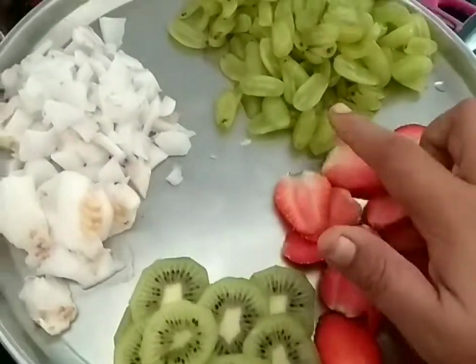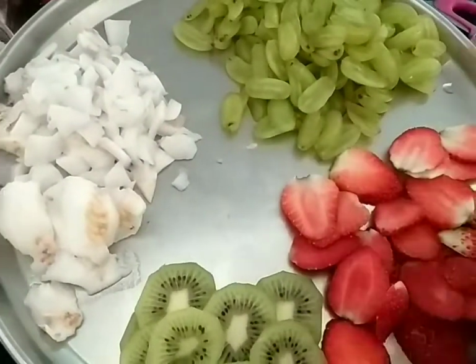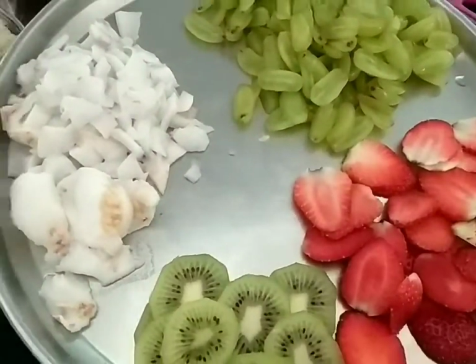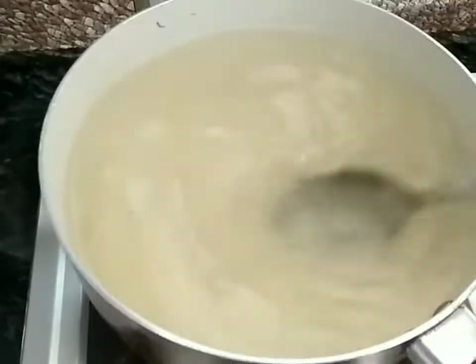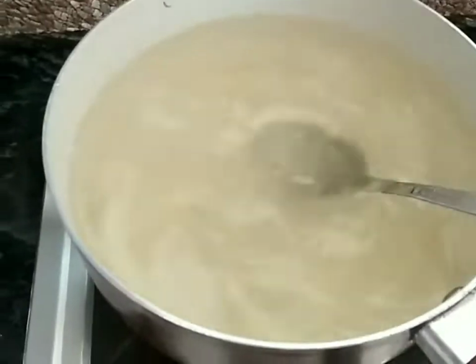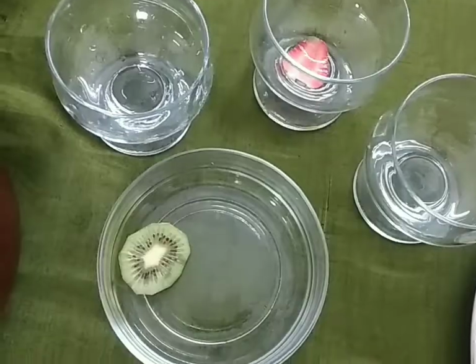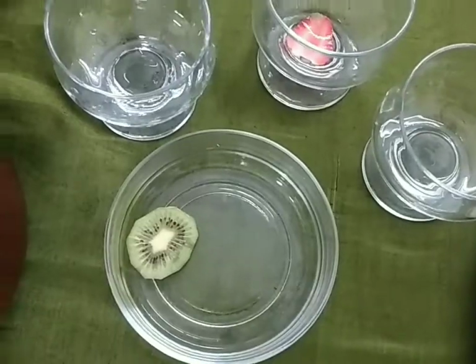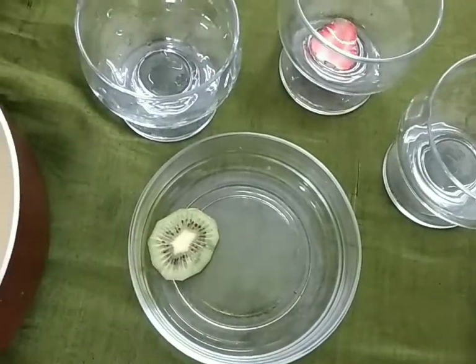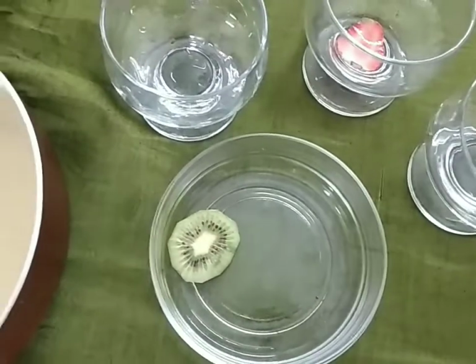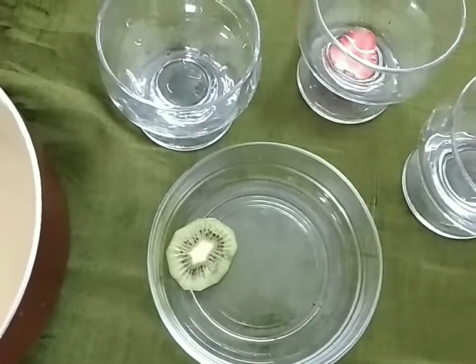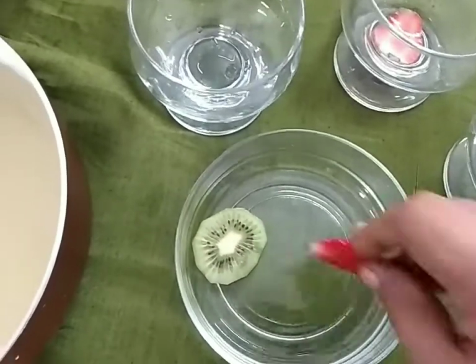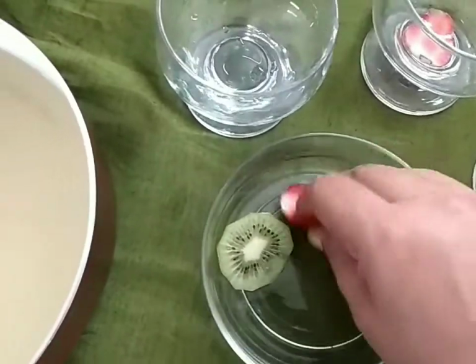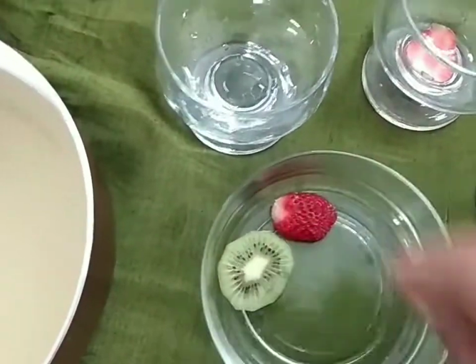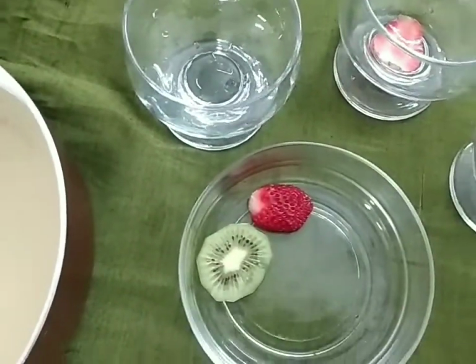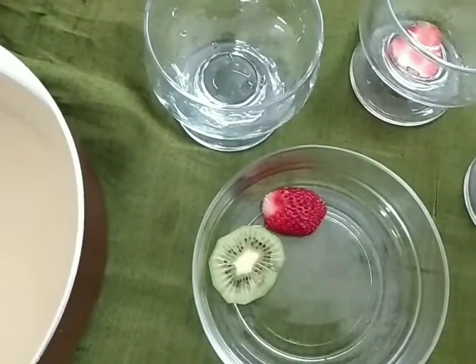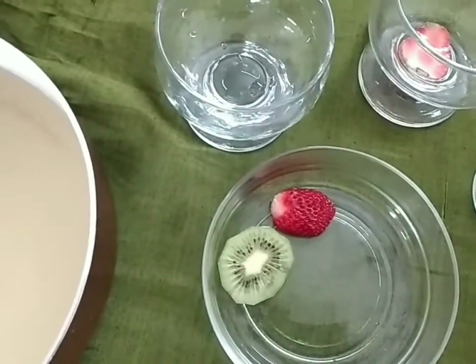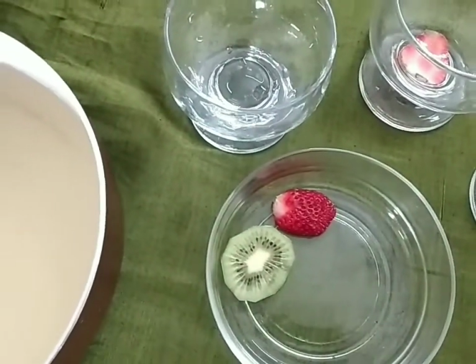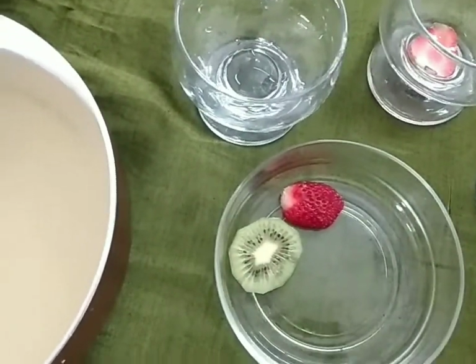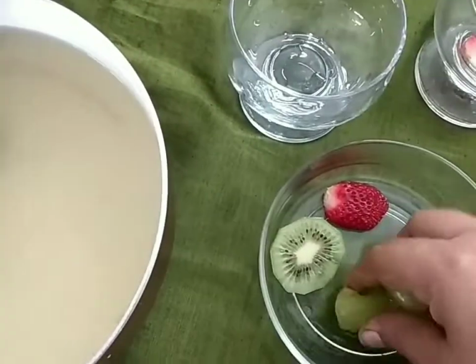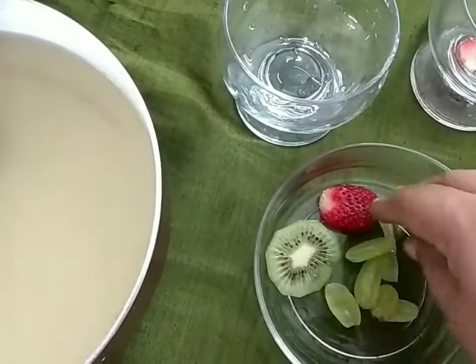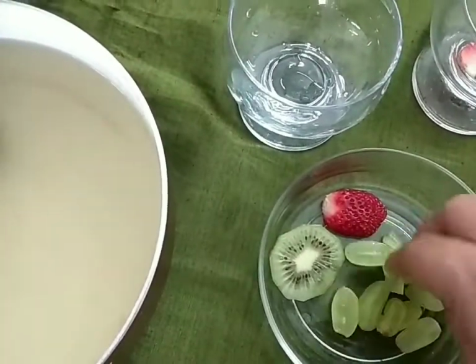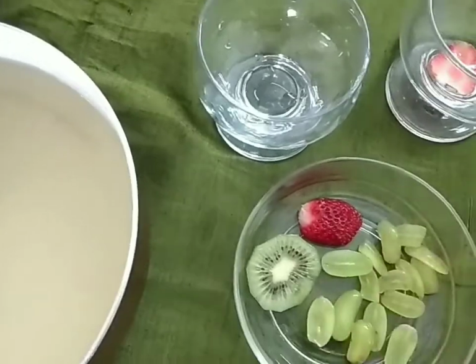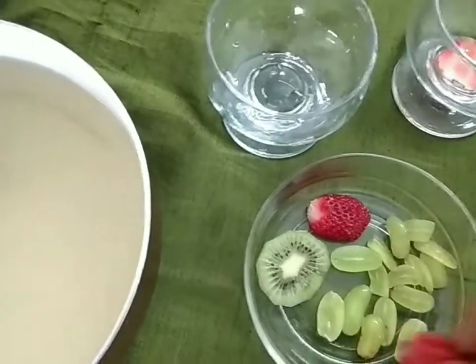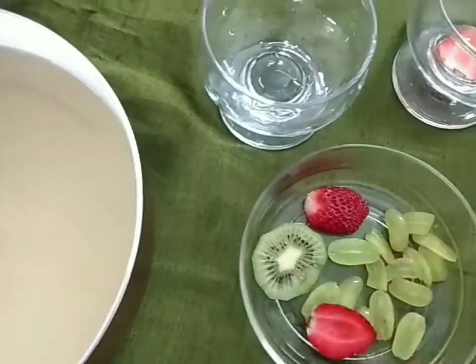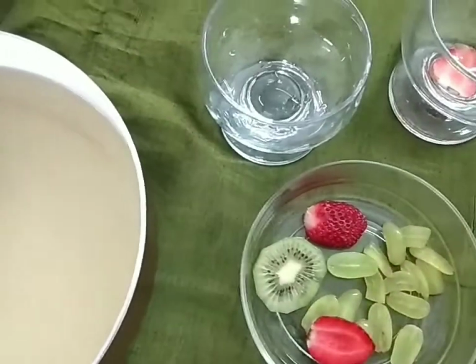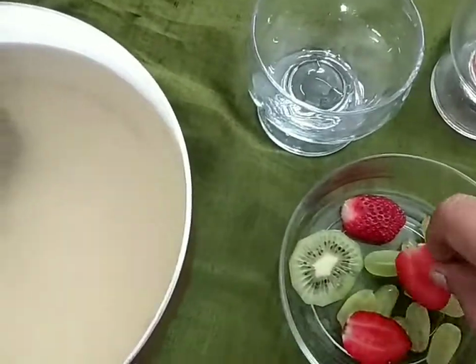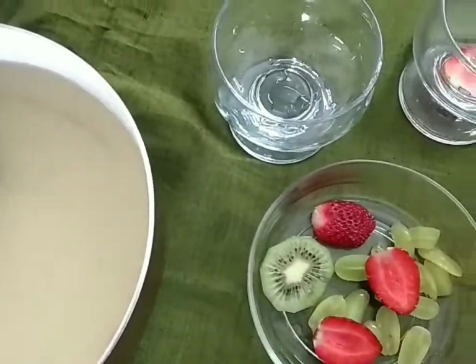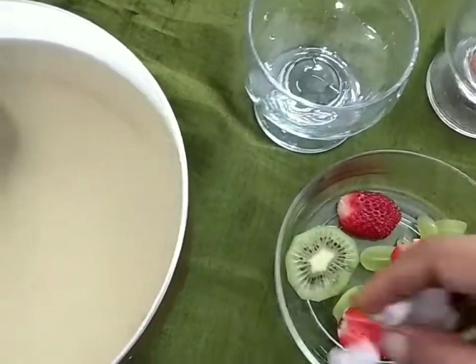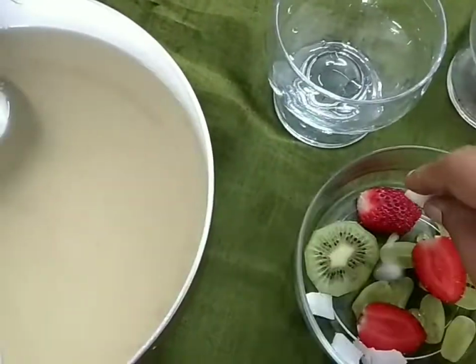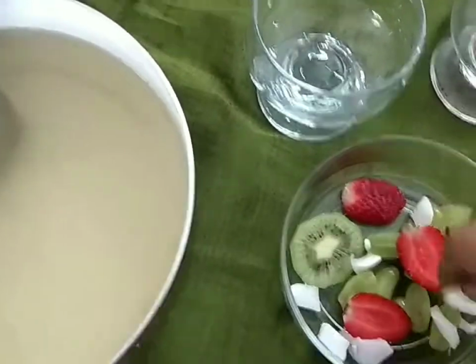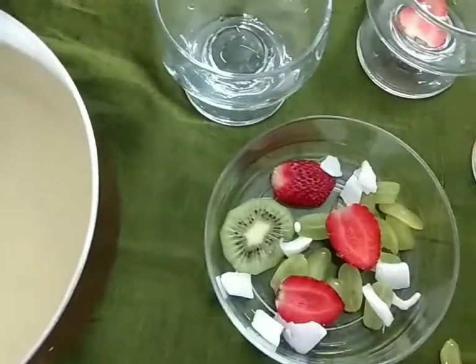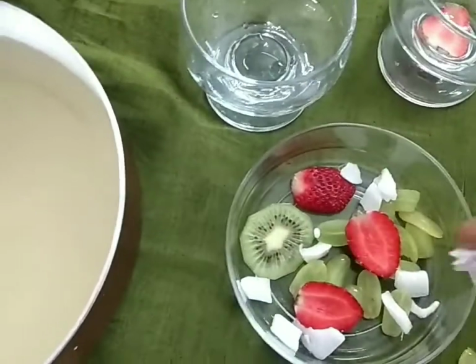We will mix the fruit in our base. Put the fruits into the serving bowl and mix it, then place it in the fridge to set.